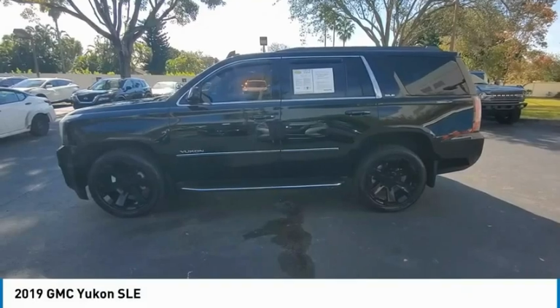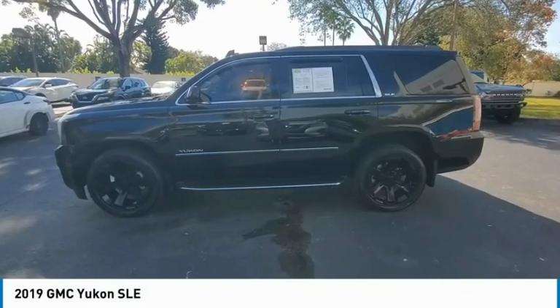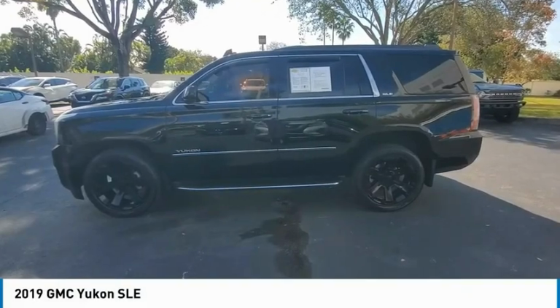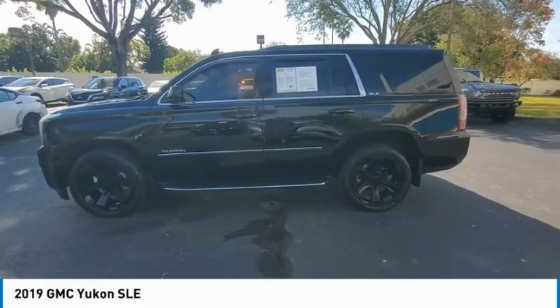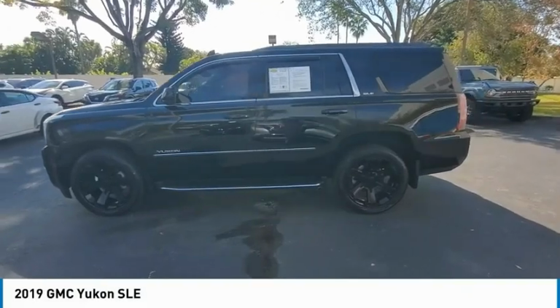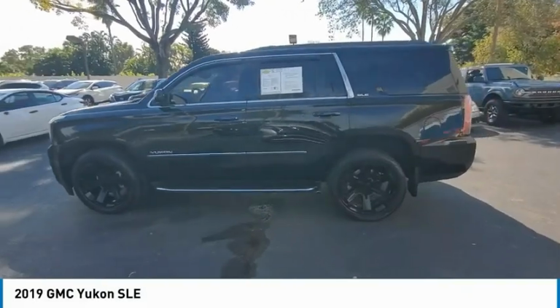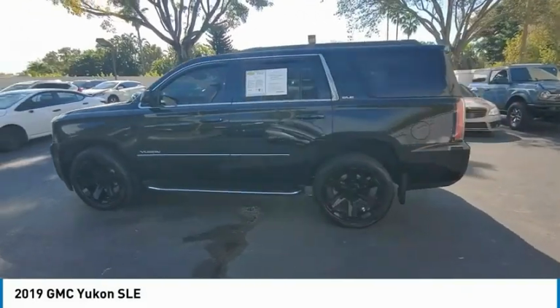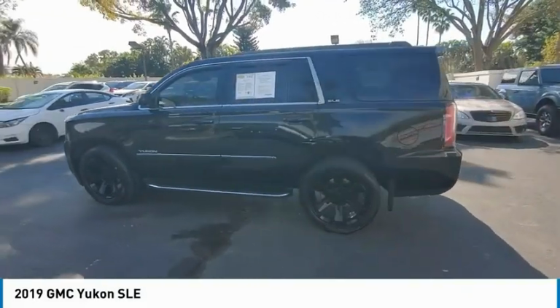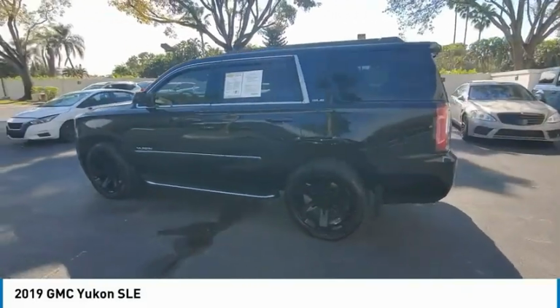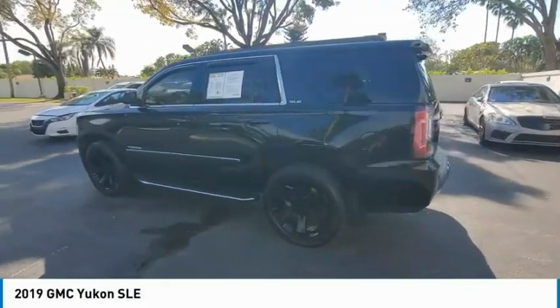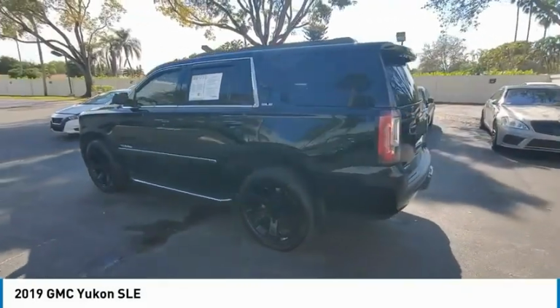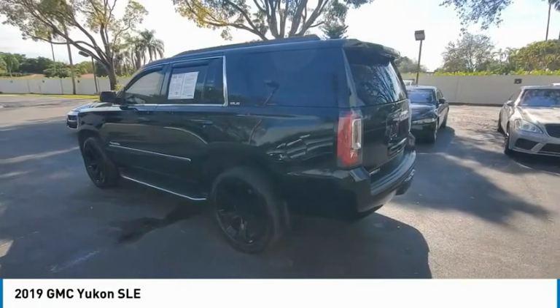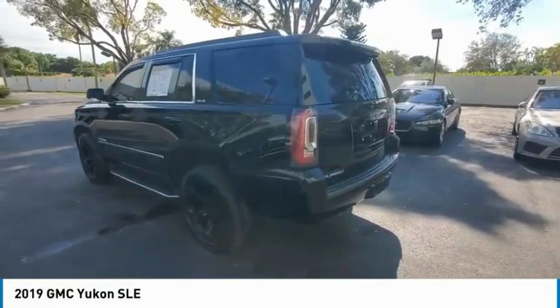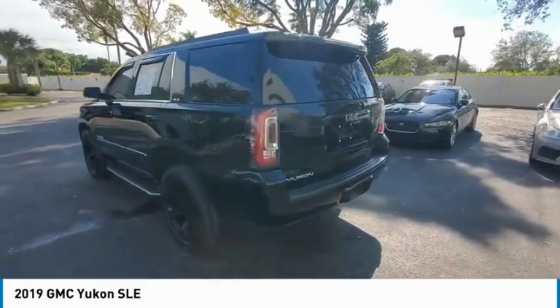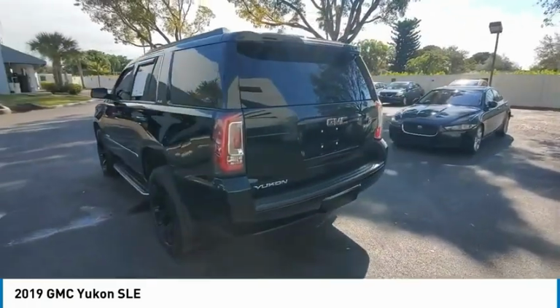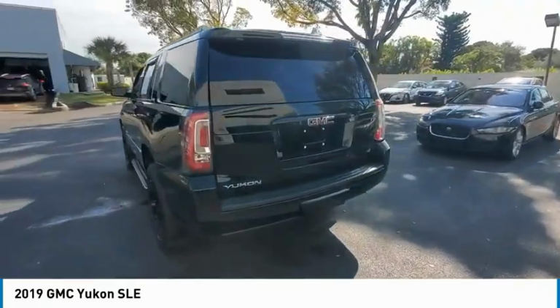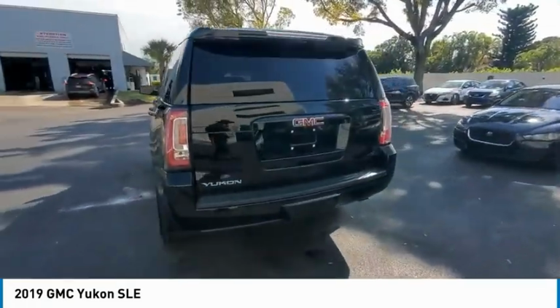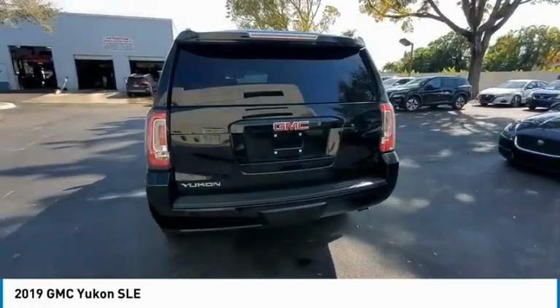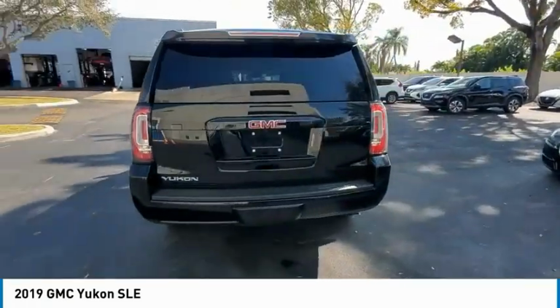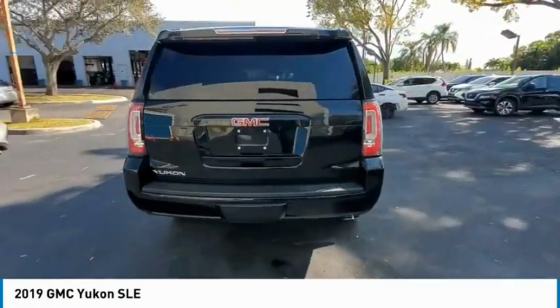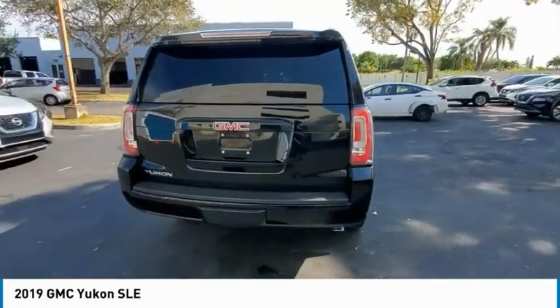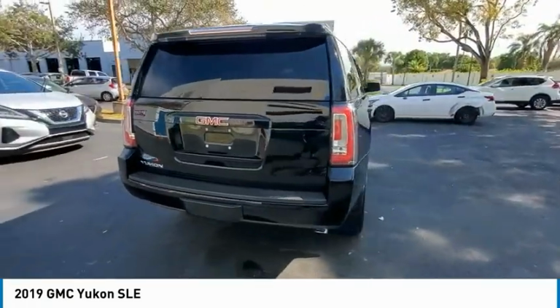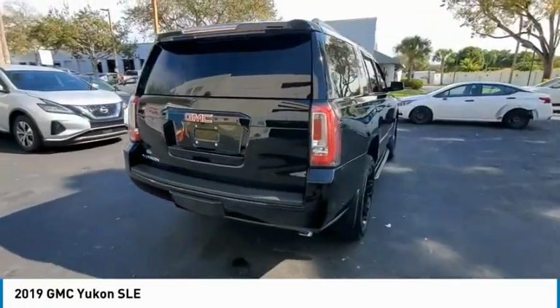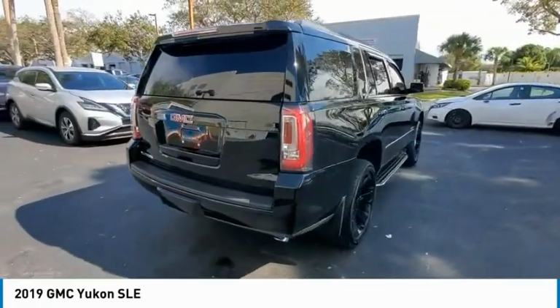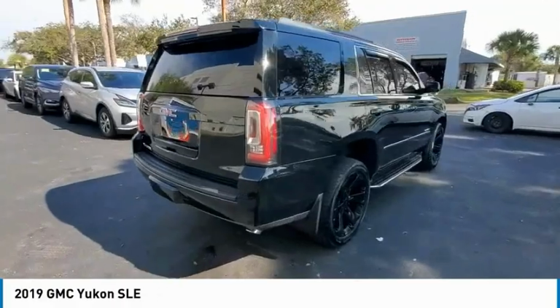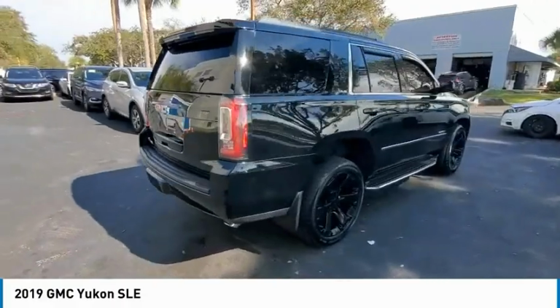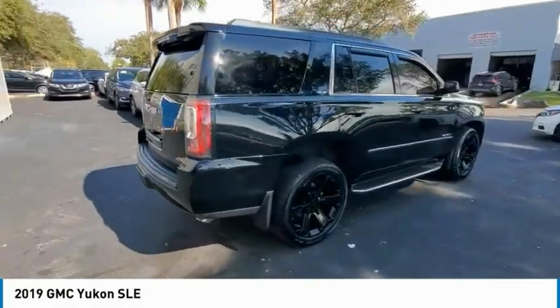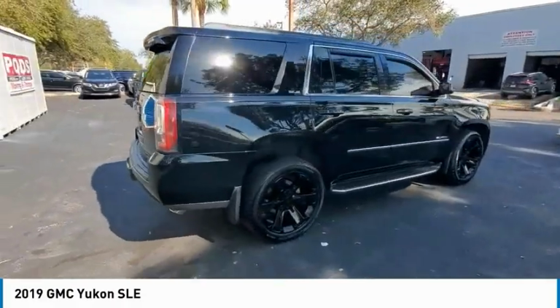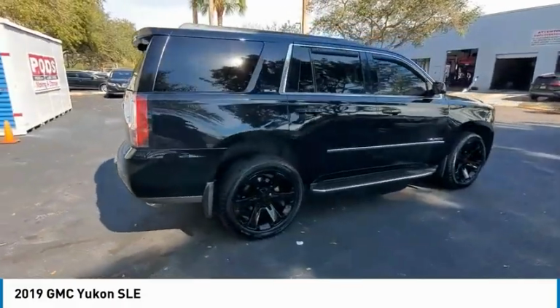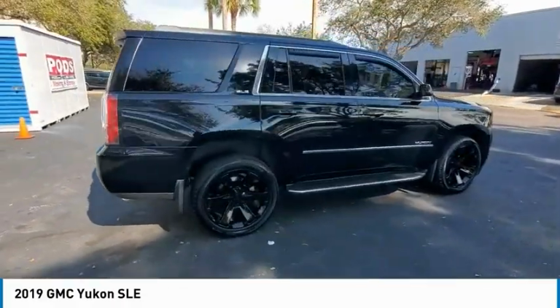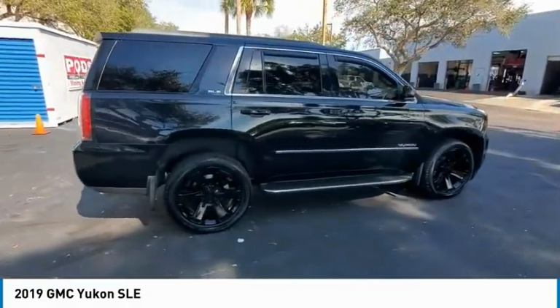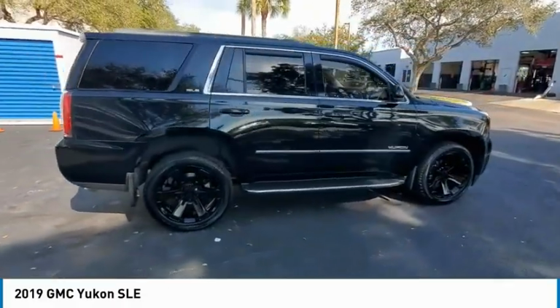Make a great choice today with the 2019 Yukon. Peace of mind comes standard with GMC's 100,000 mile 5-year powertrain warranty and Yukon's 5-star frontal crash test rating.